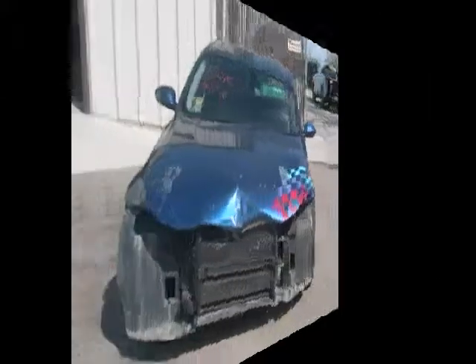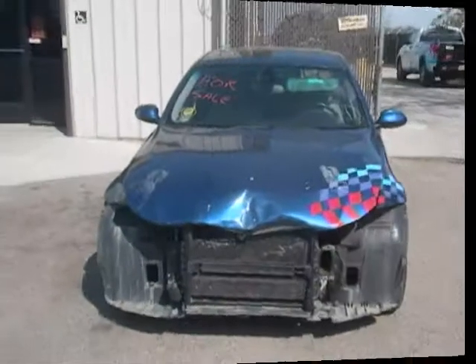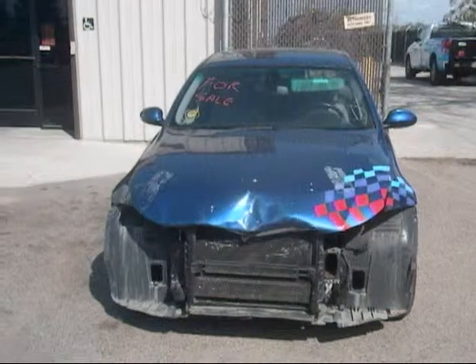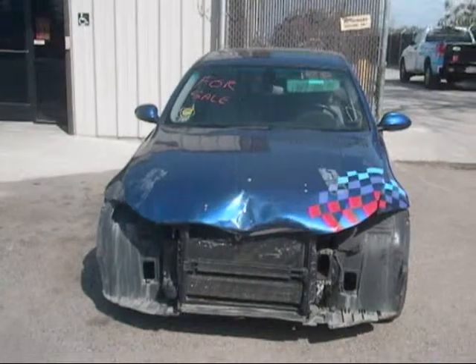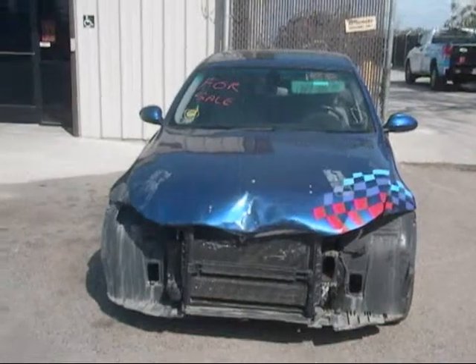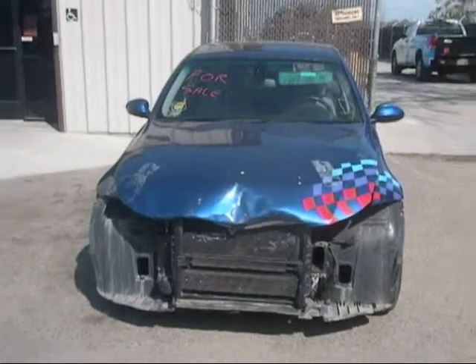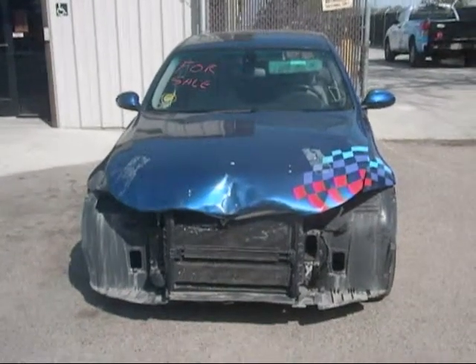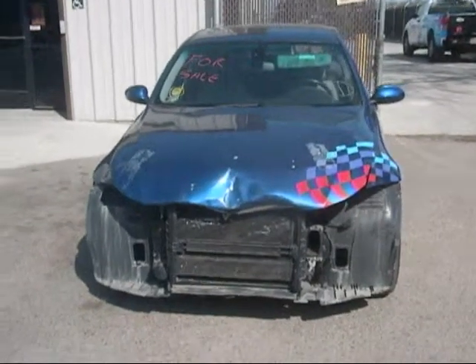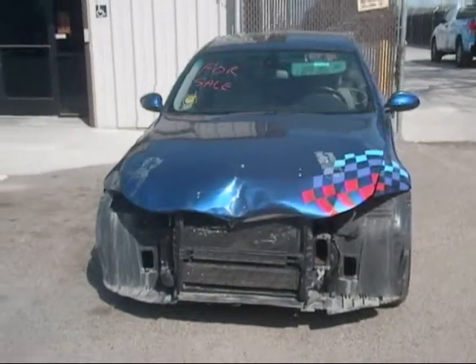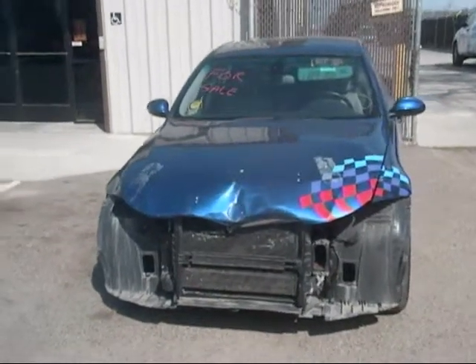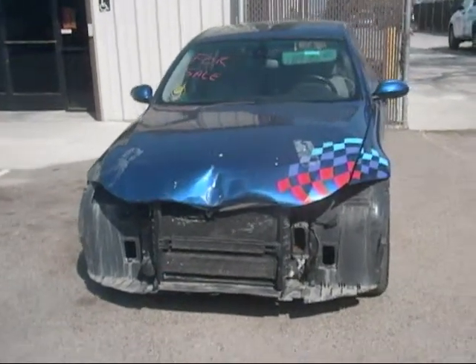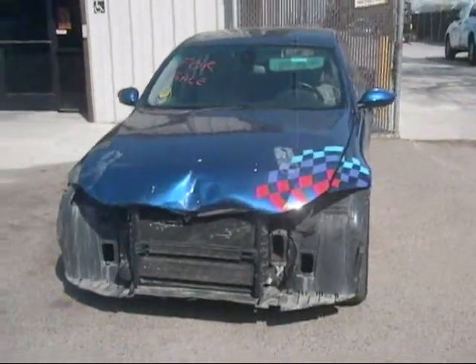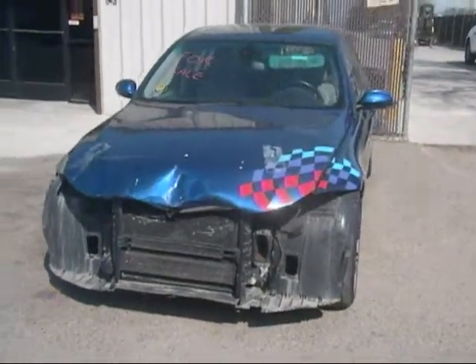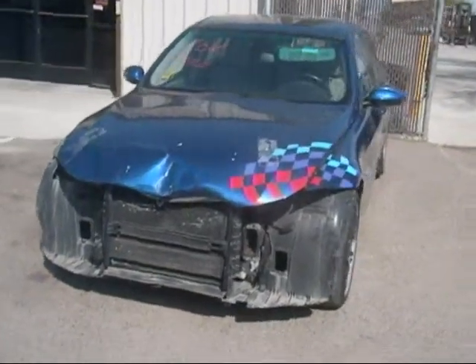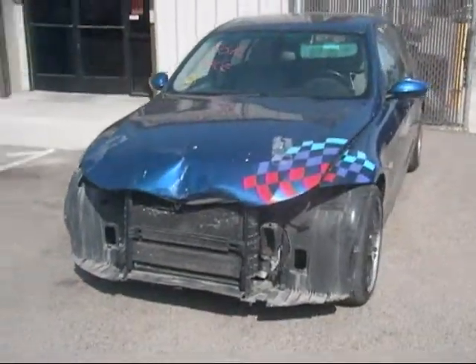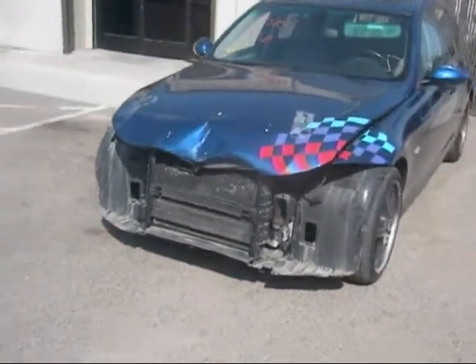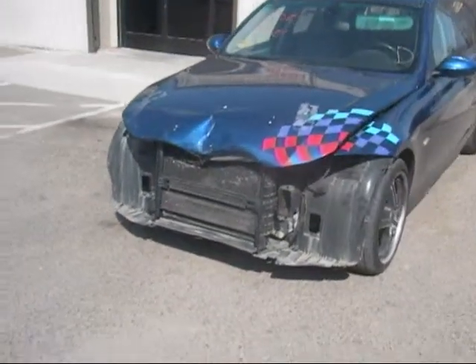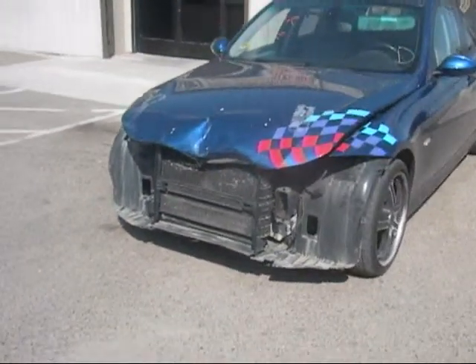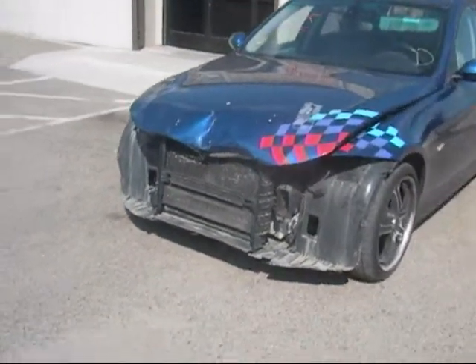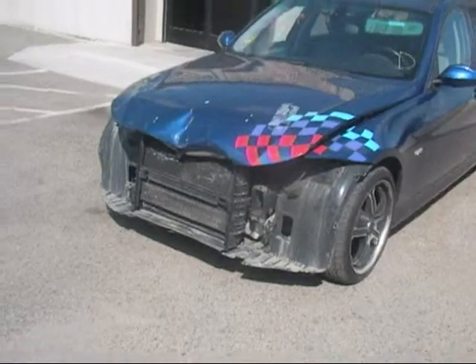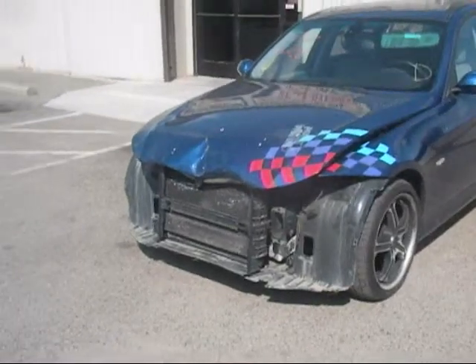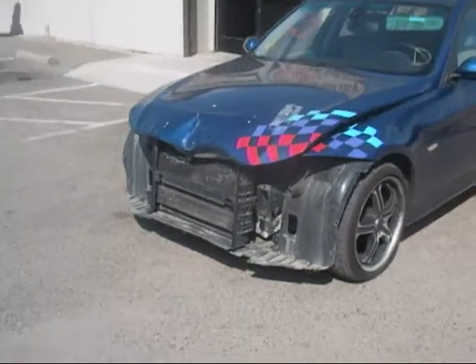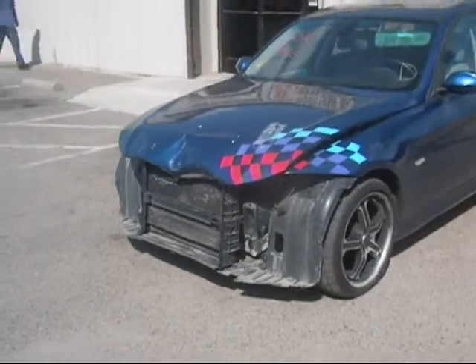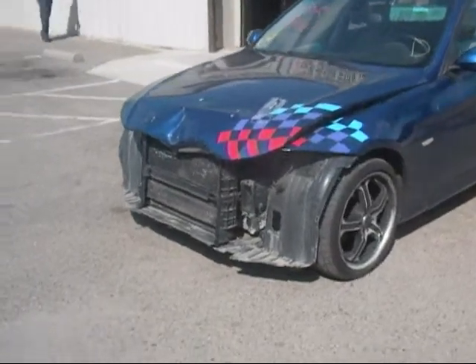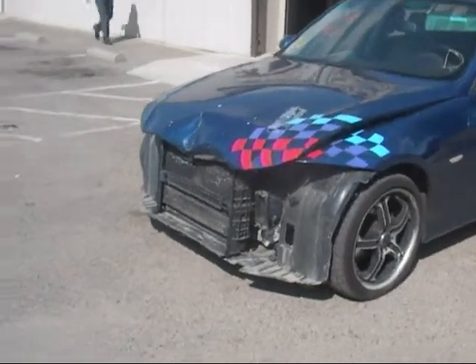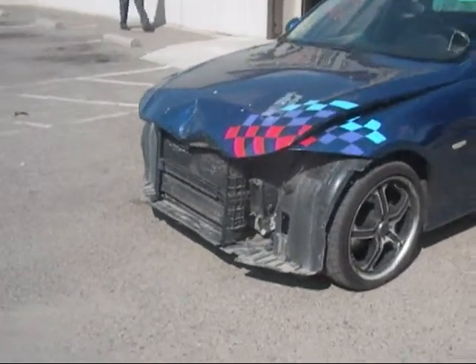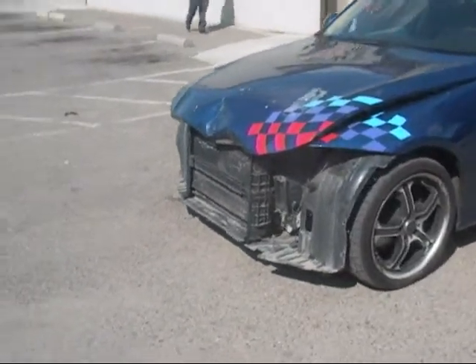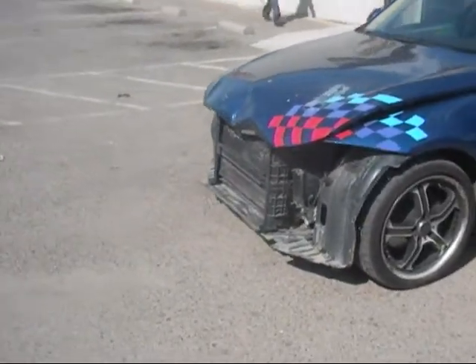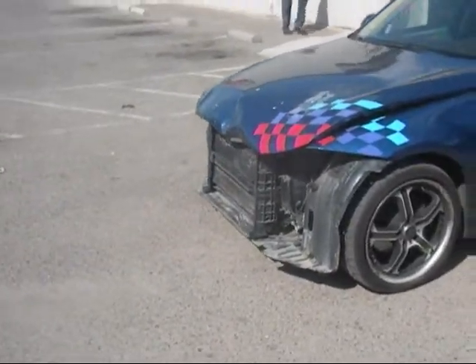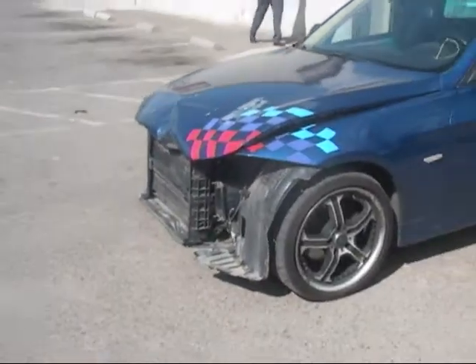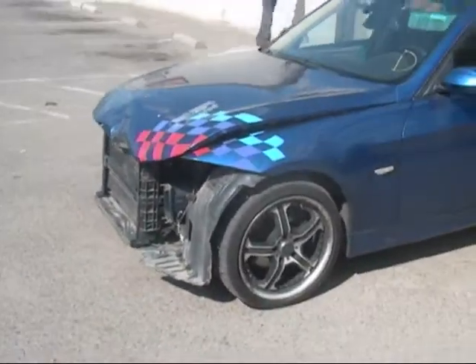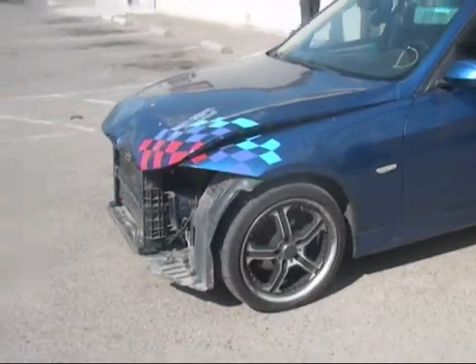Today we have a 2007 blue BMW 325 with front end damage. The hood is no good, no front bumper, no grill, no headlamps, no front lamps.